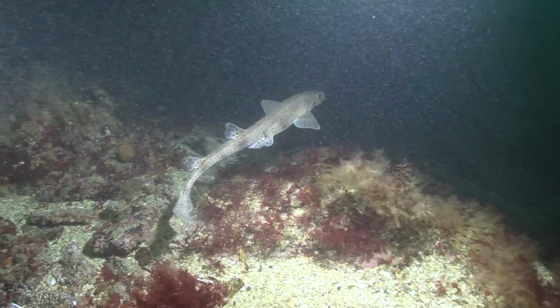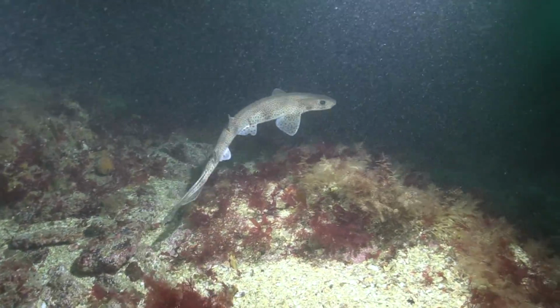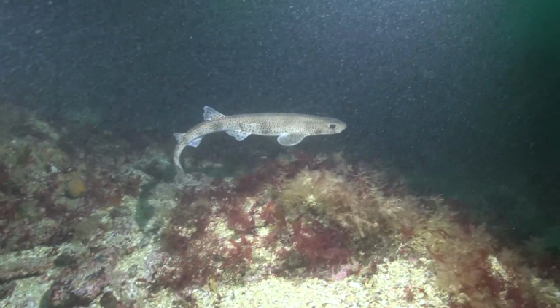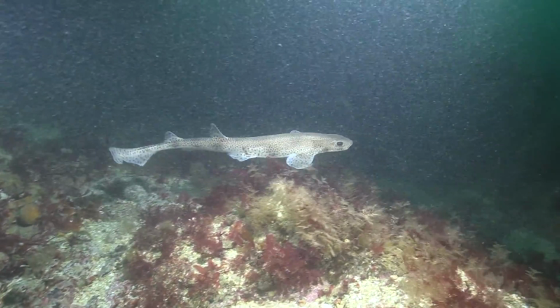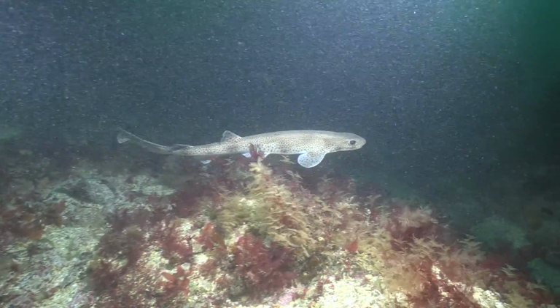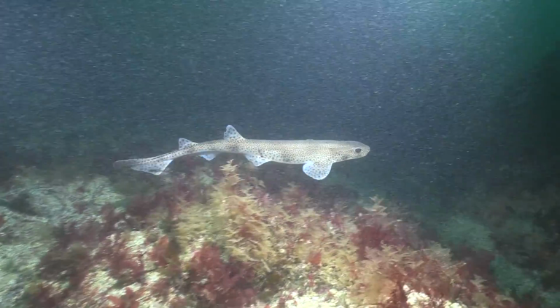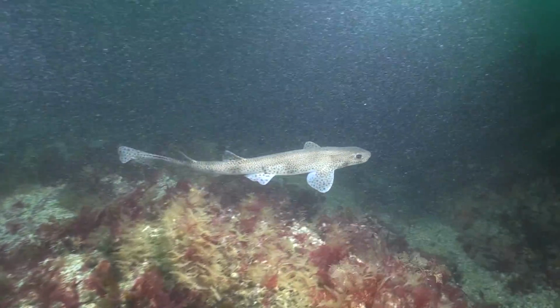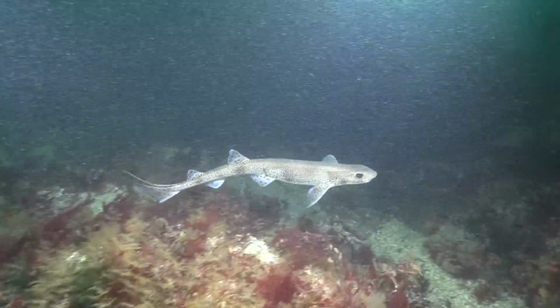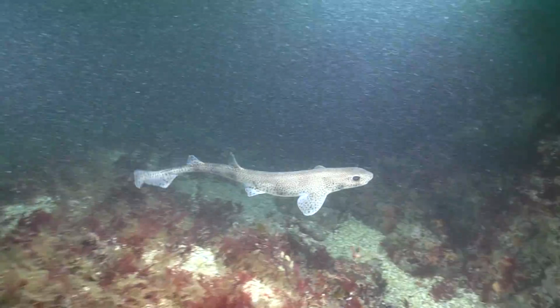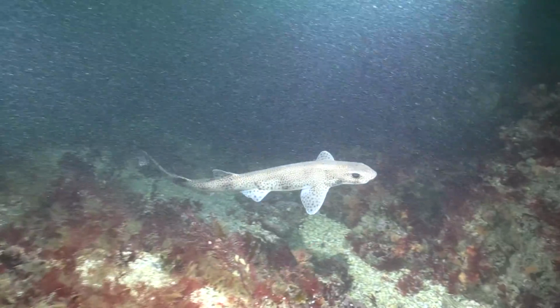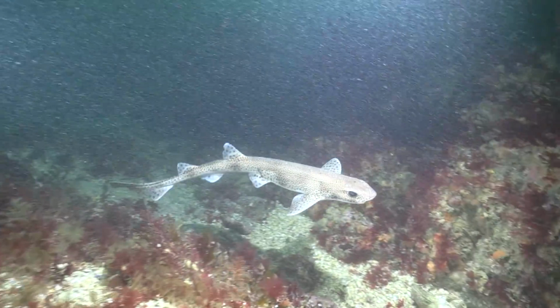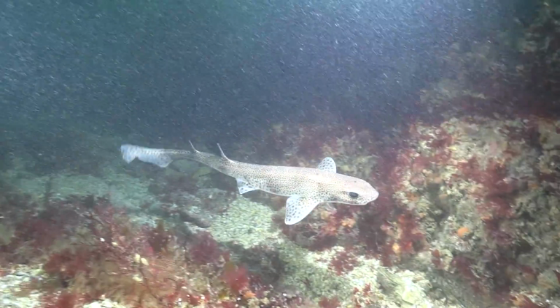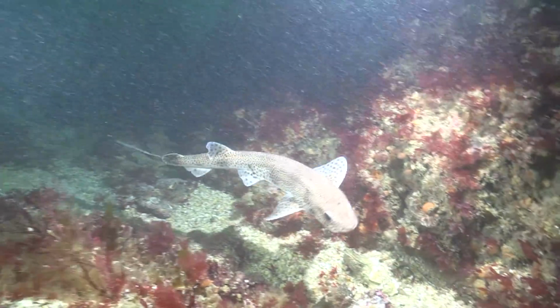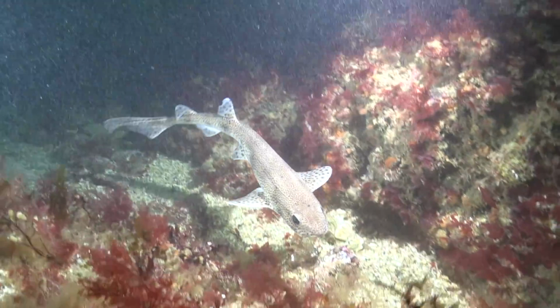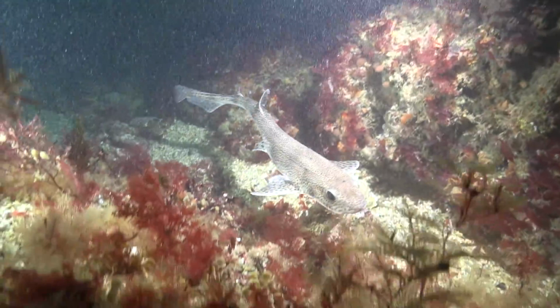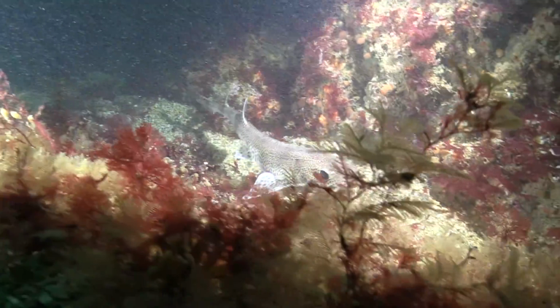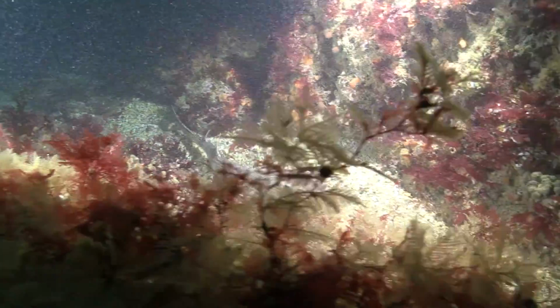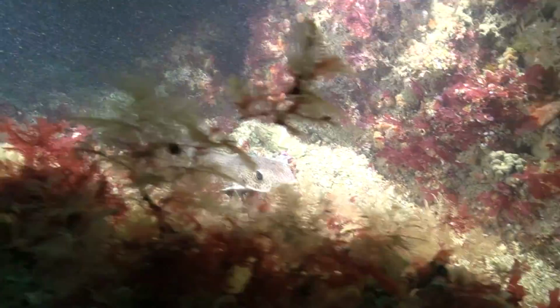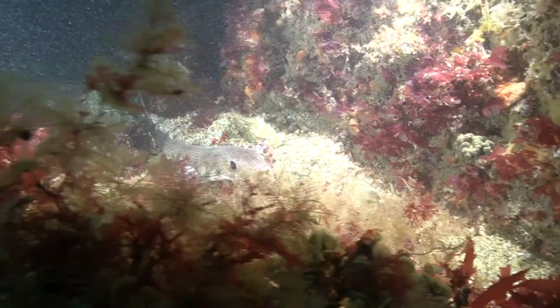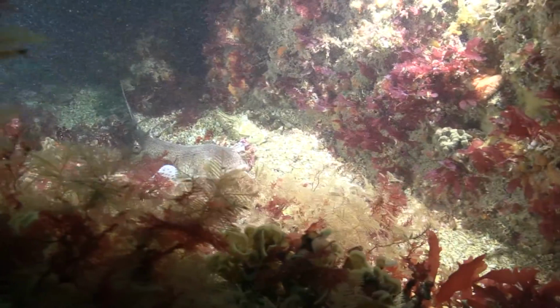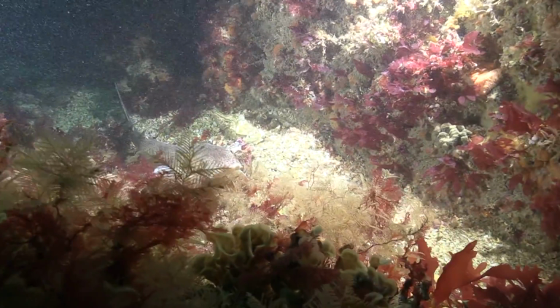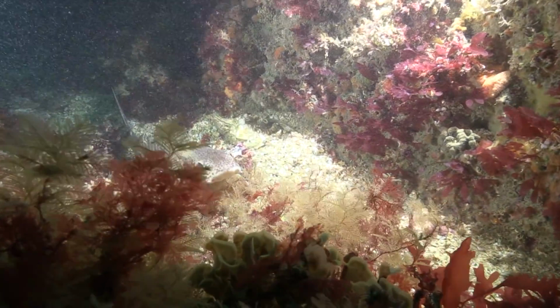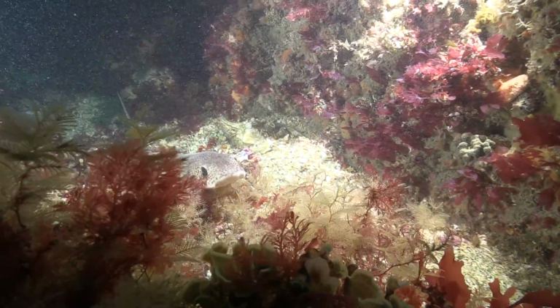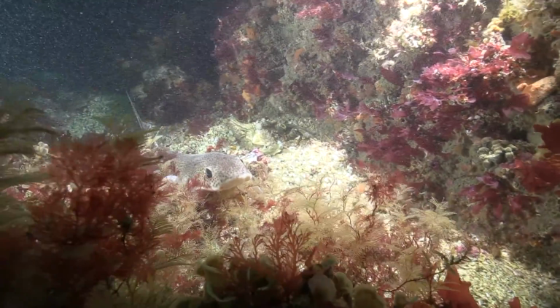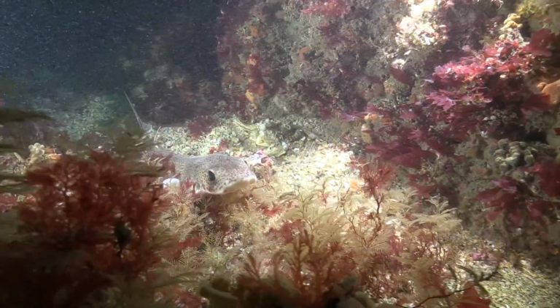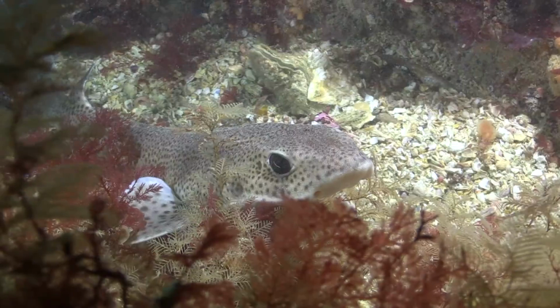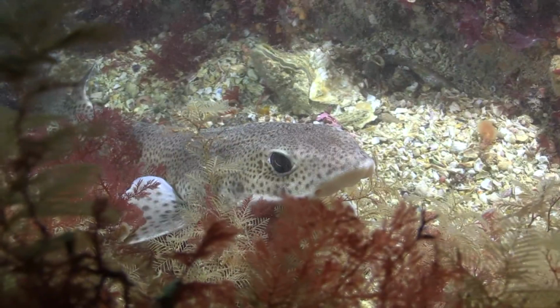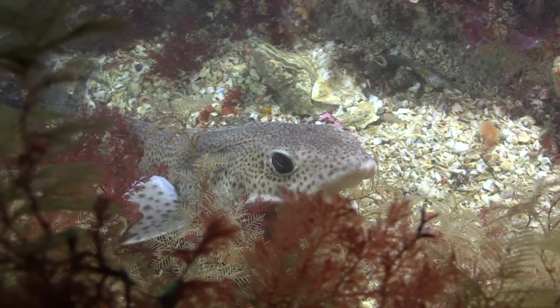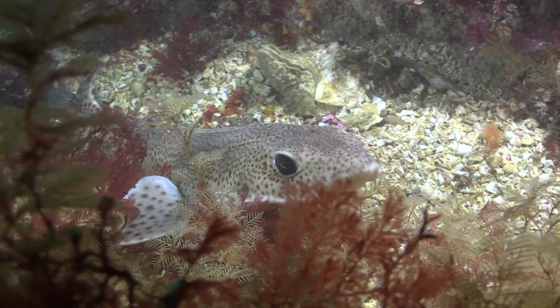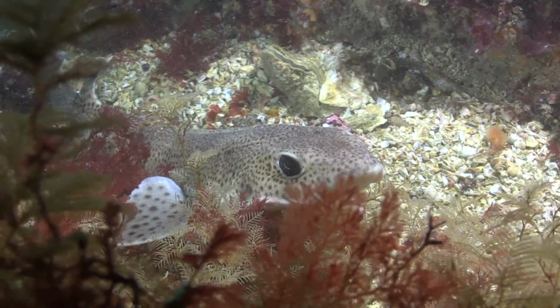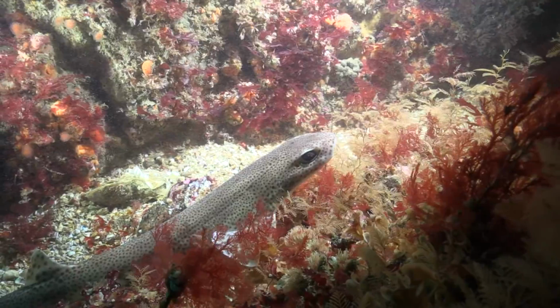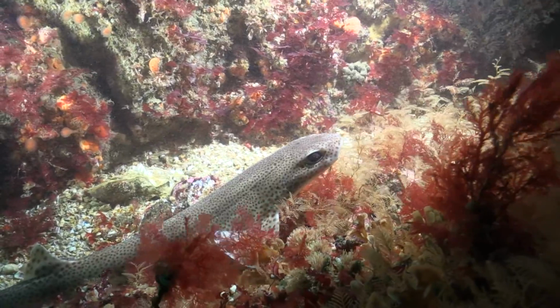It is found over sandy, gravelly, or muddy bottoms at depths of a few meters down to 400 meters. Decapod crustaceans and fishes are their main food.